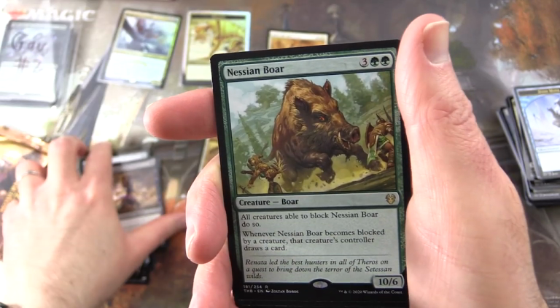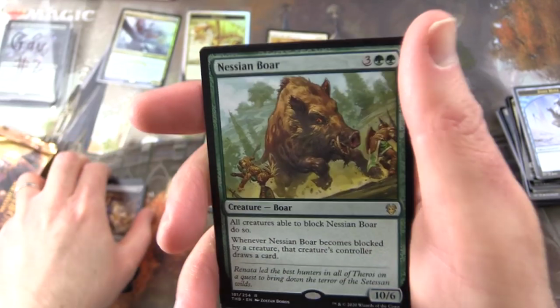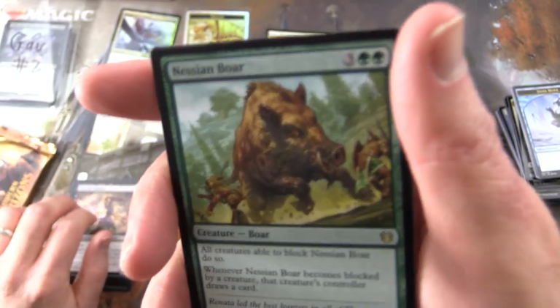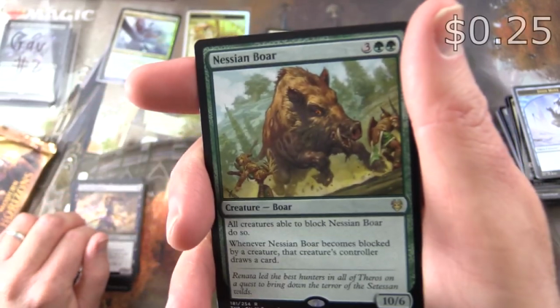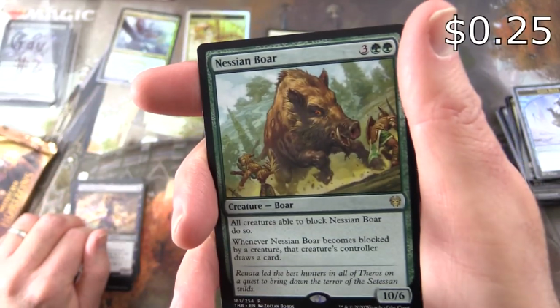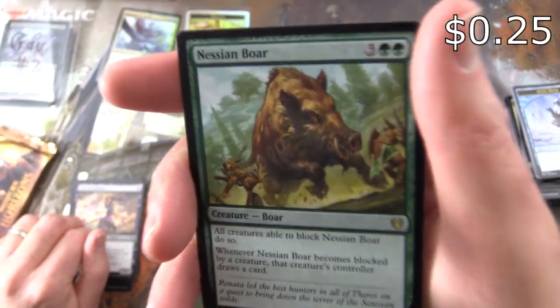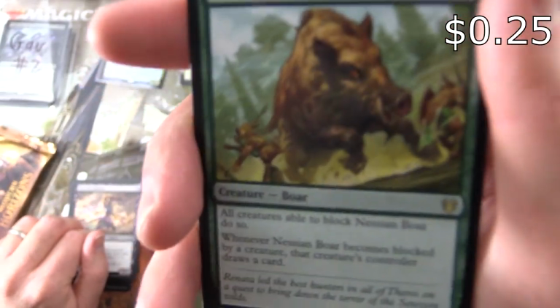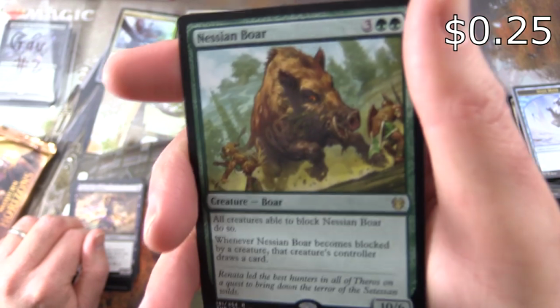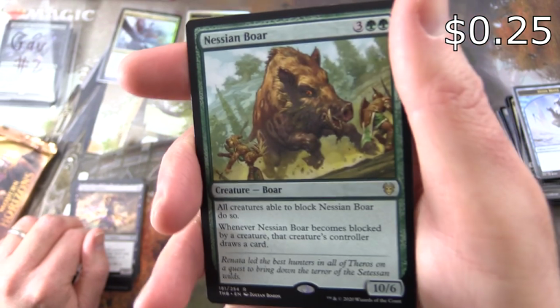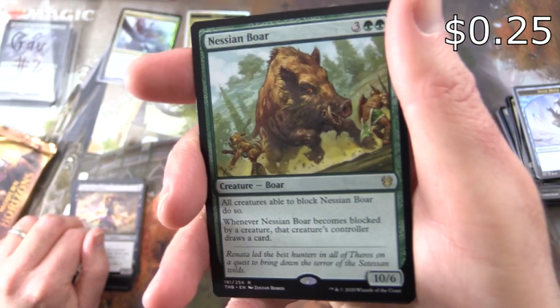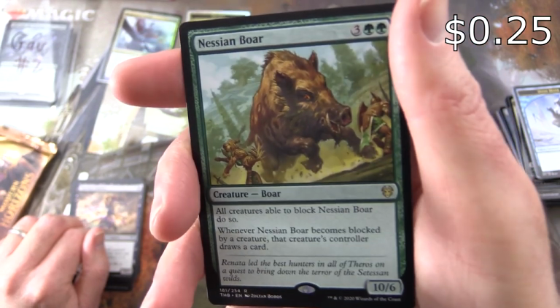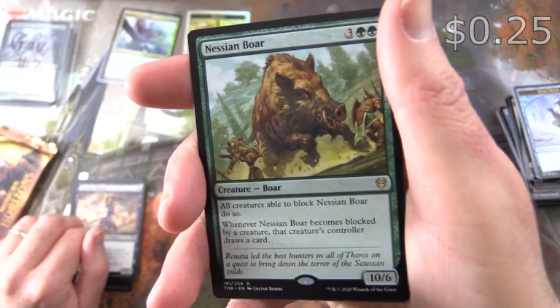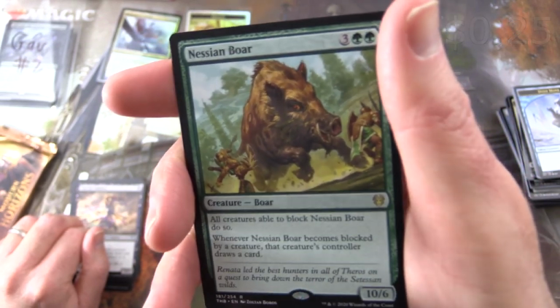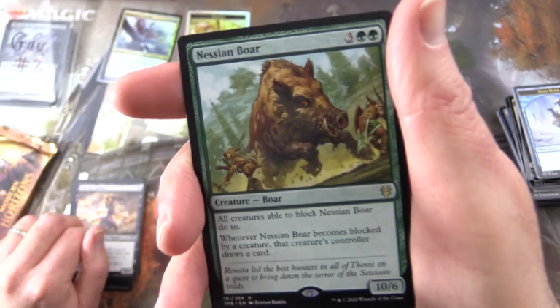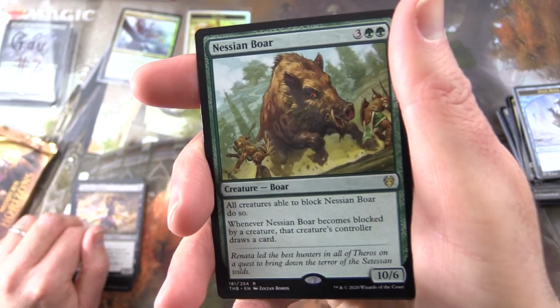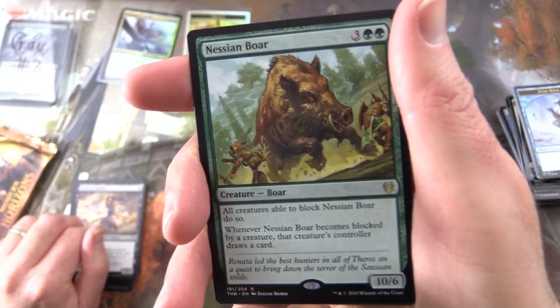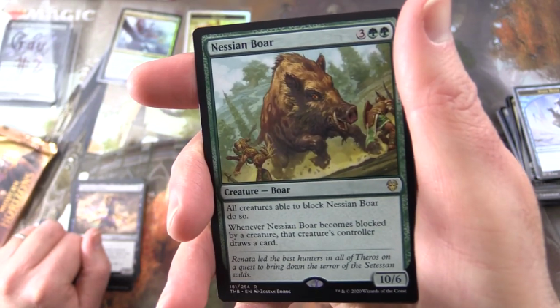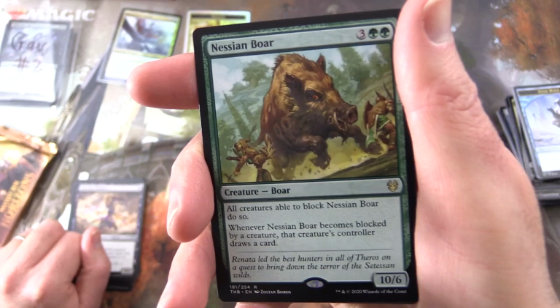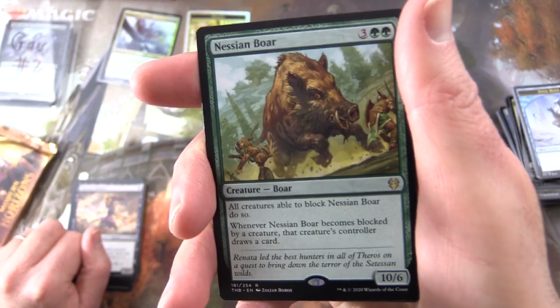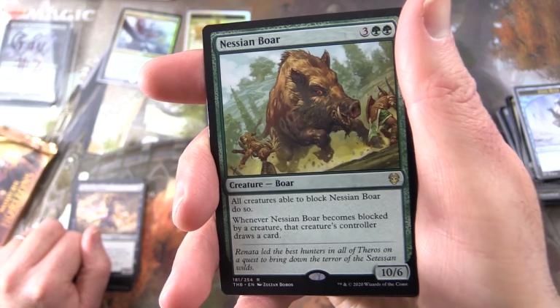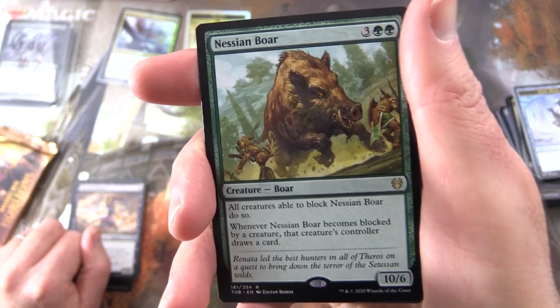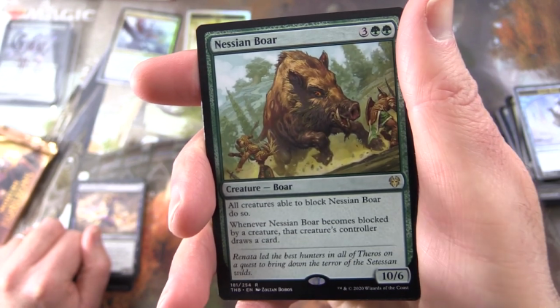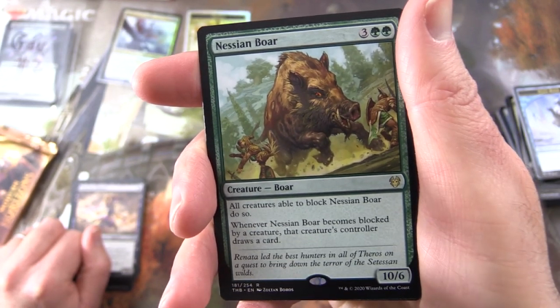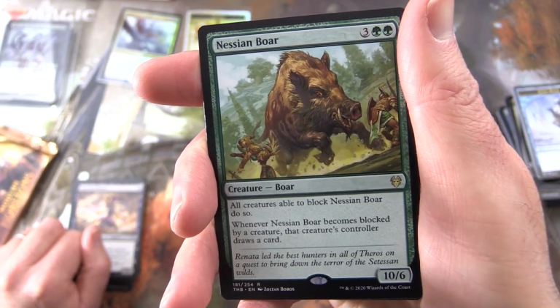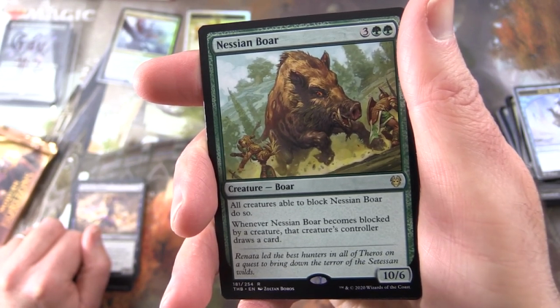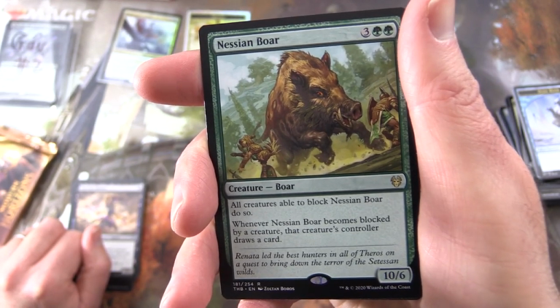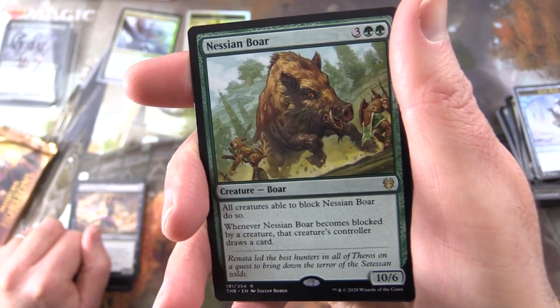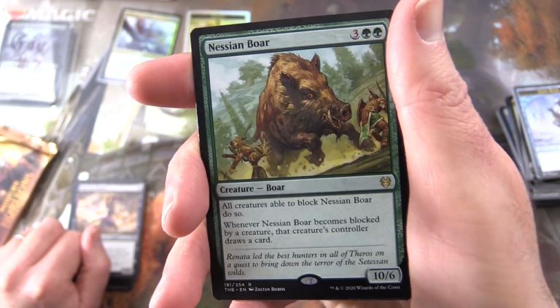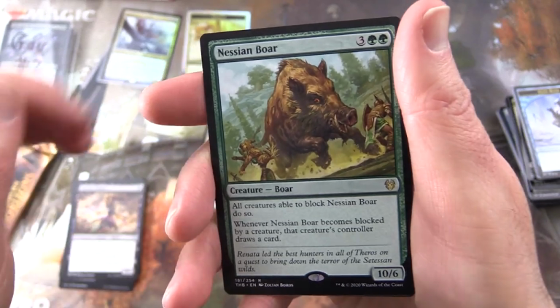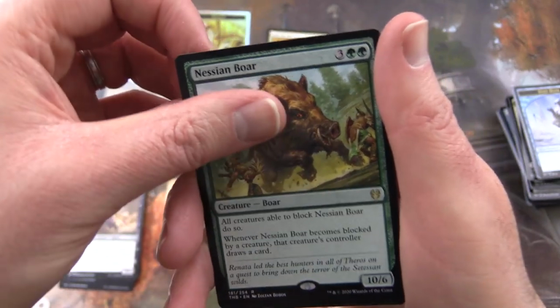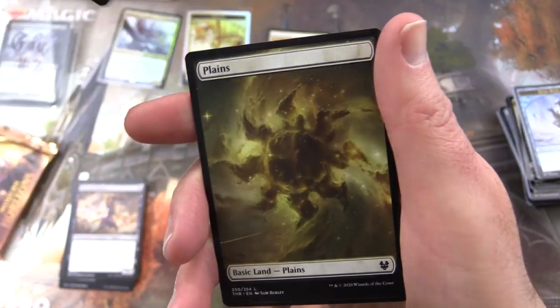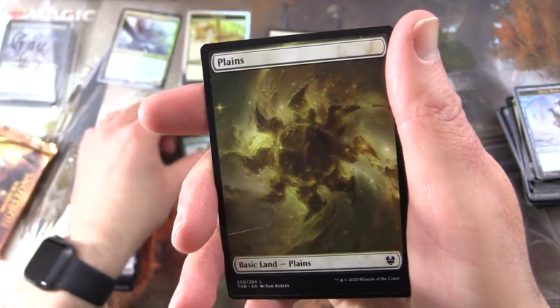And the rare is Nessian Boar — Creature Boar, 10/6 for five. All creatures able to block Nessian Boar do so, and whenever Nessian Boar becomes blocked by a creature, that creature's controller draws a card. Alrighty then.